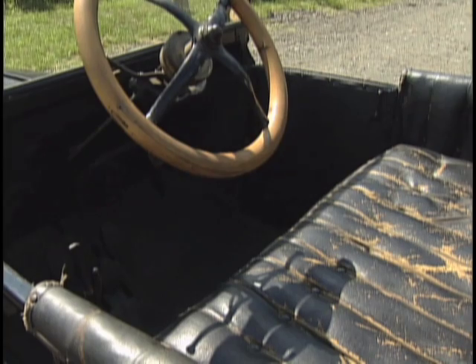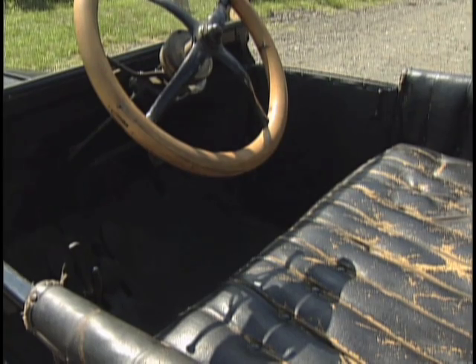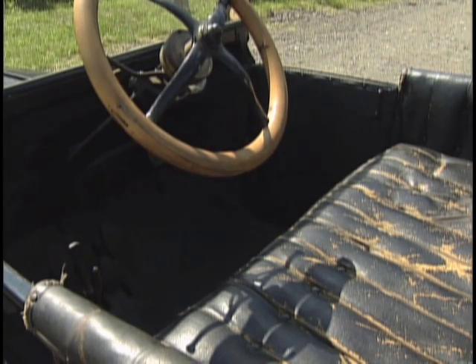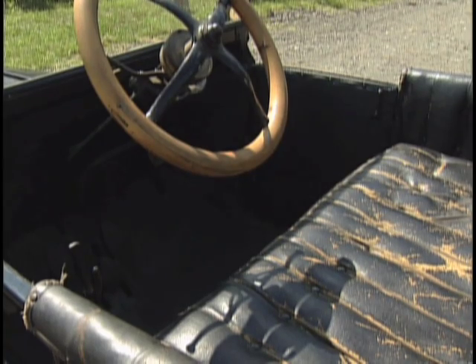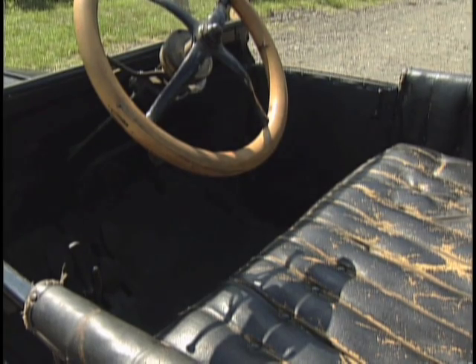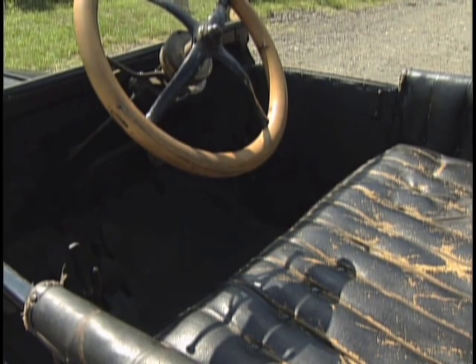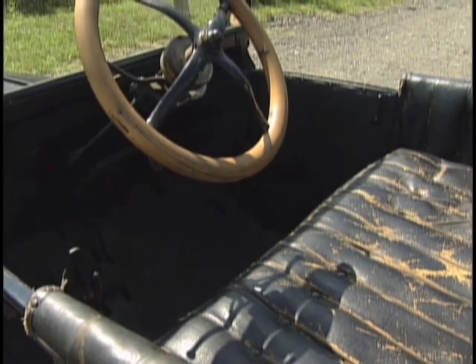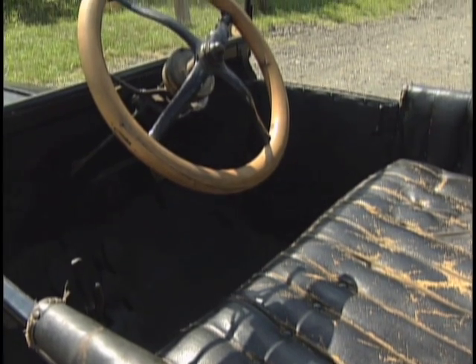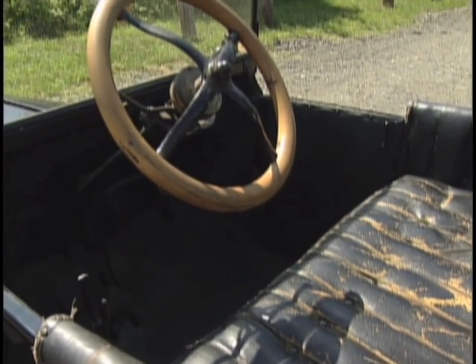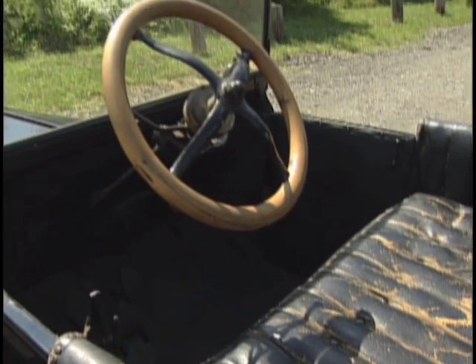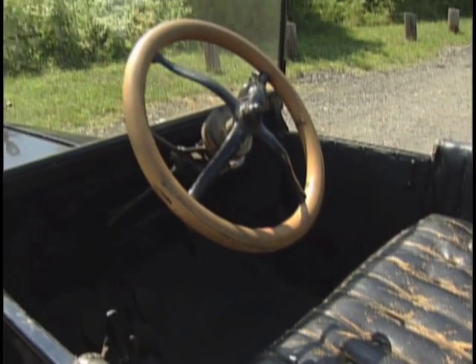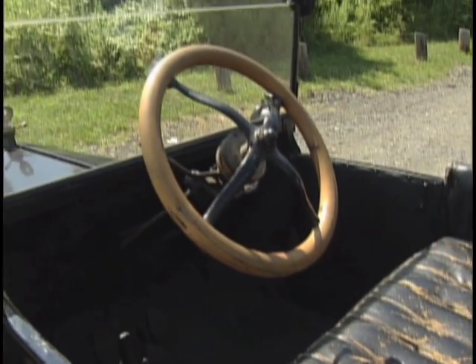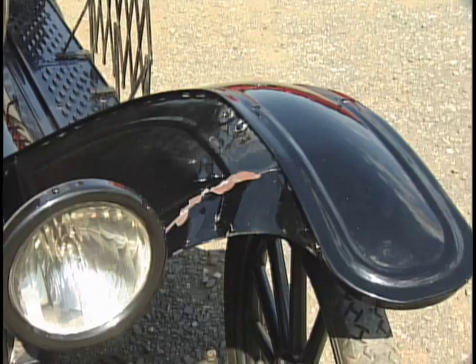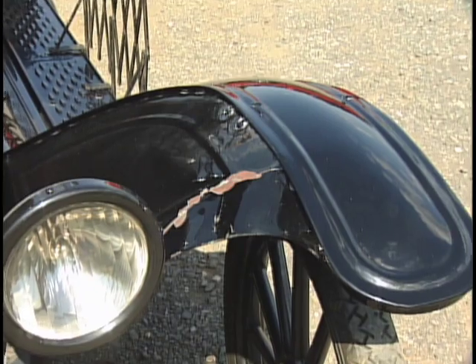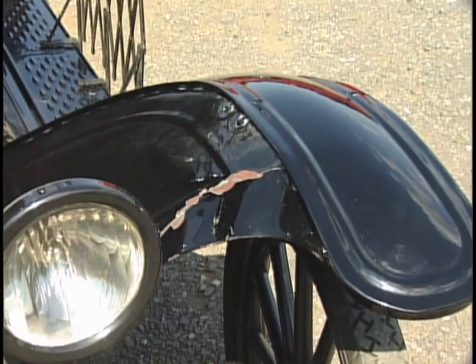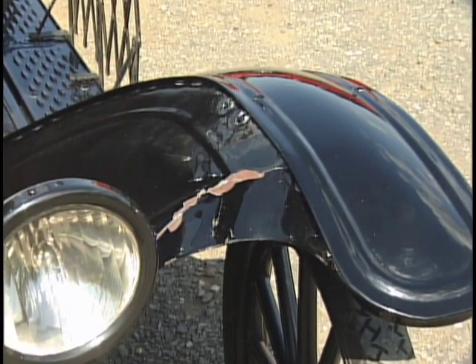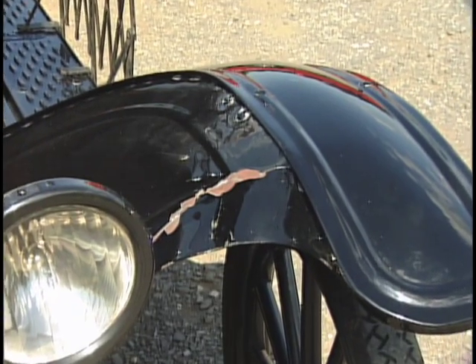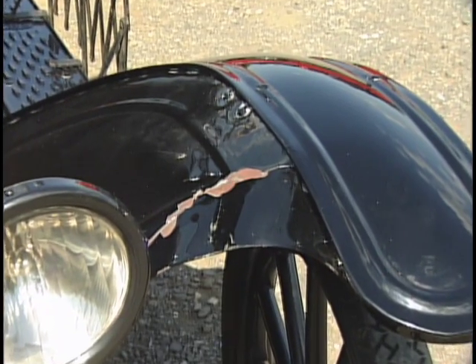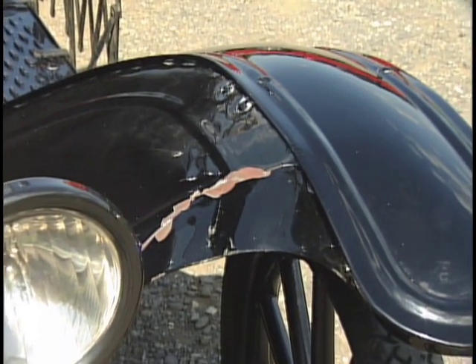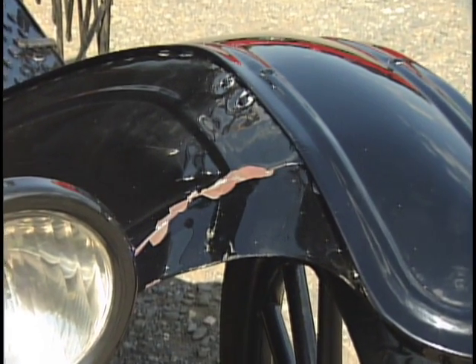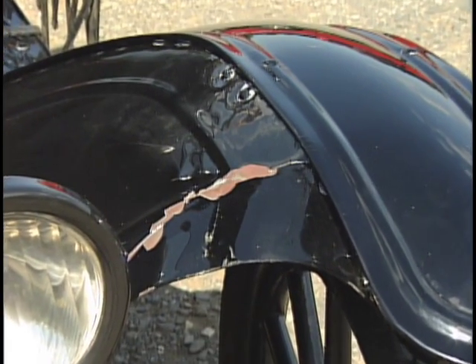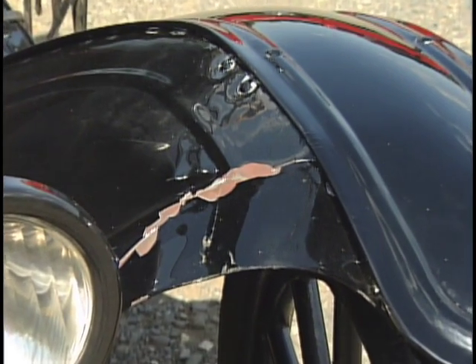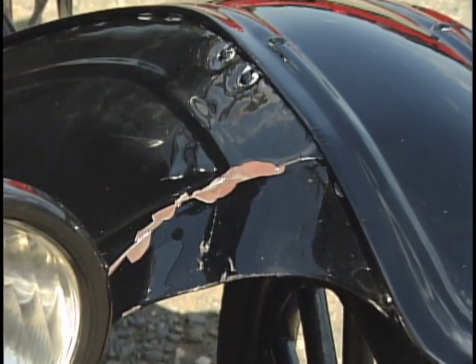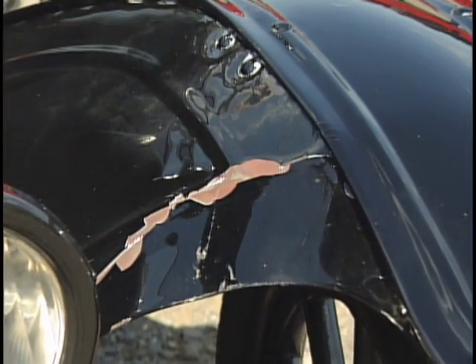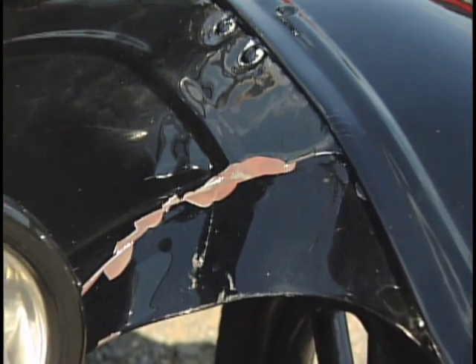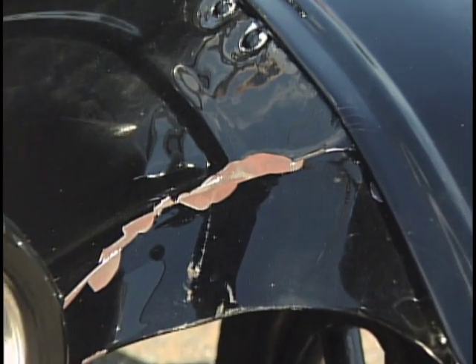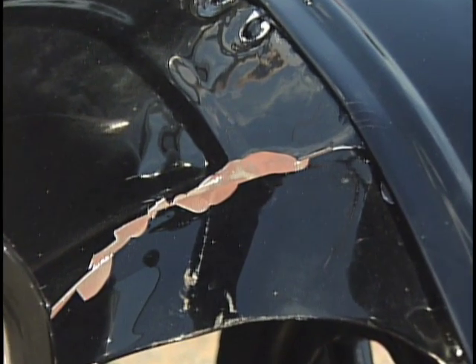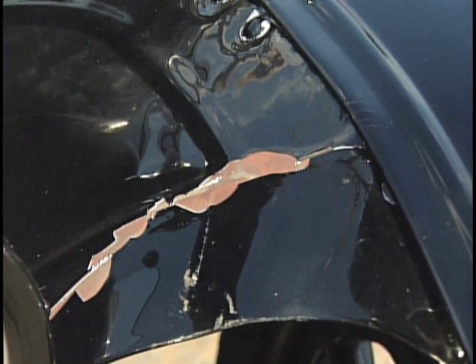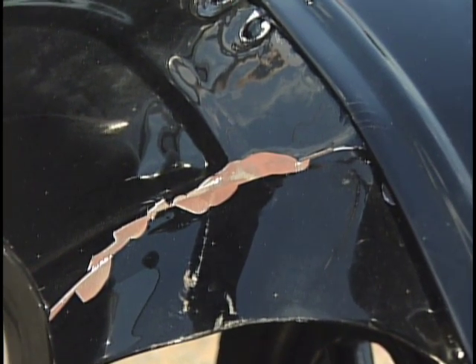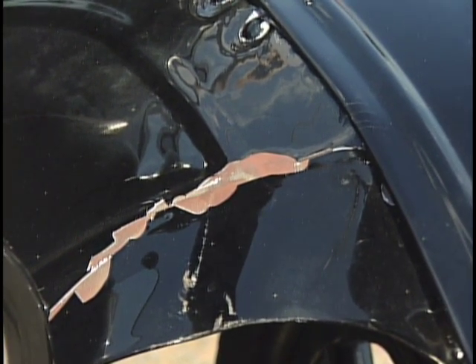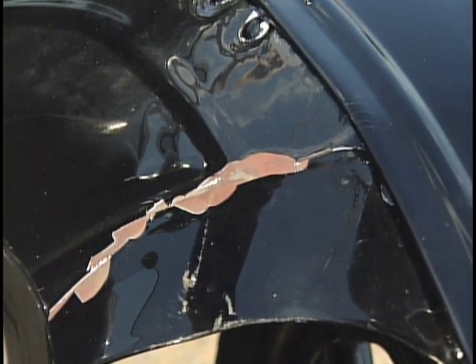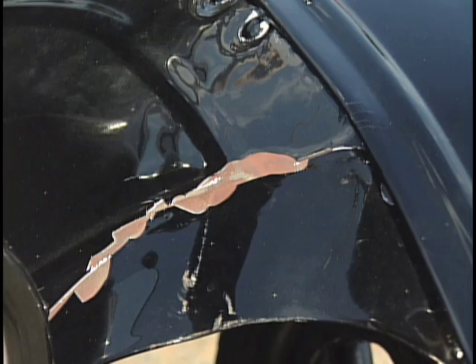You buy it and we'll give you a free driving lesson. The only damage to the car recently occurred to the driver's side front fender. It's small, but it's there.